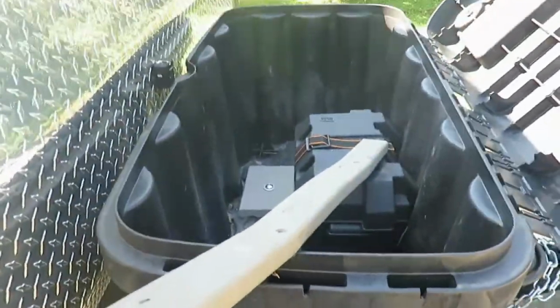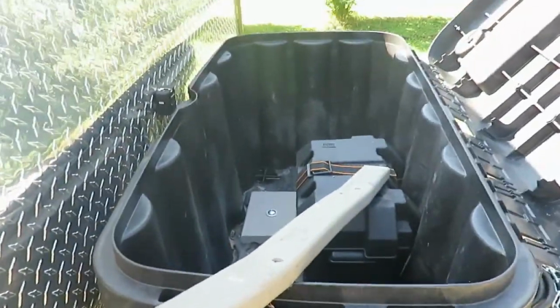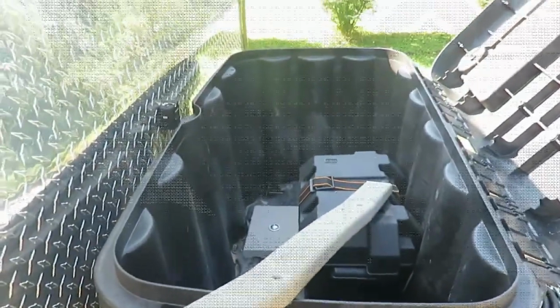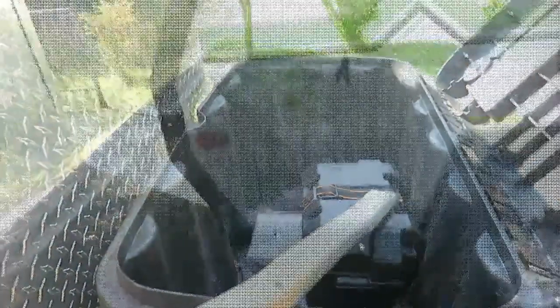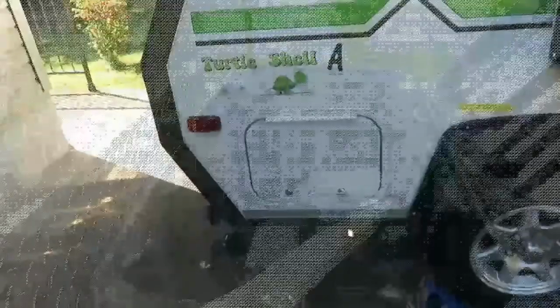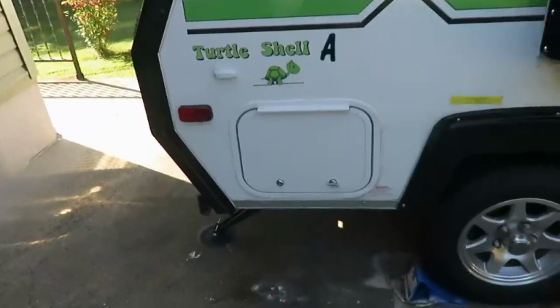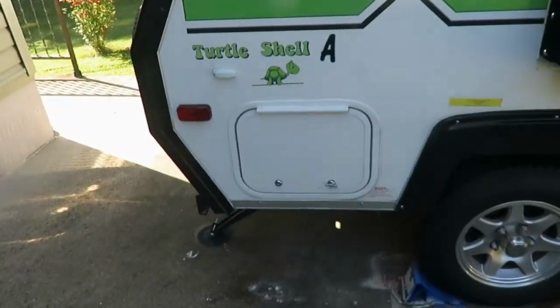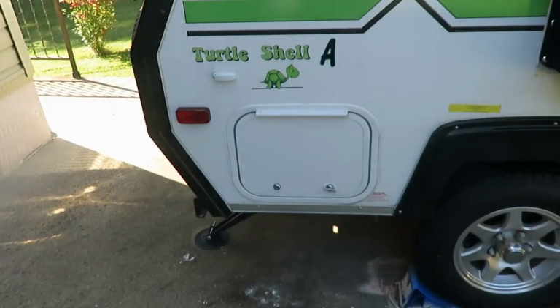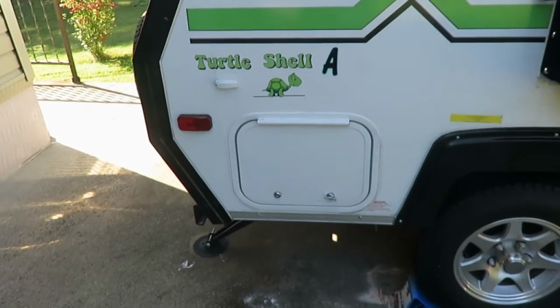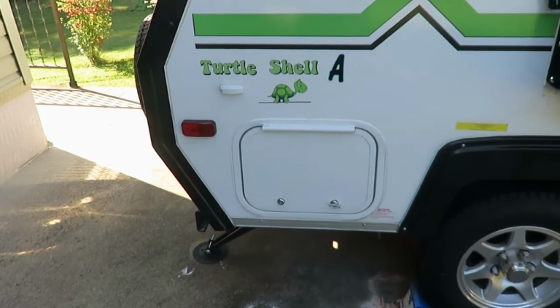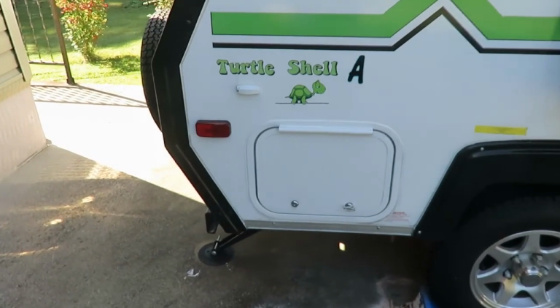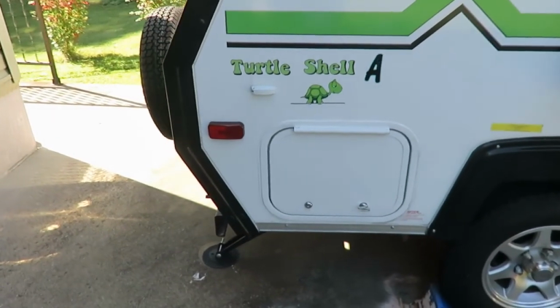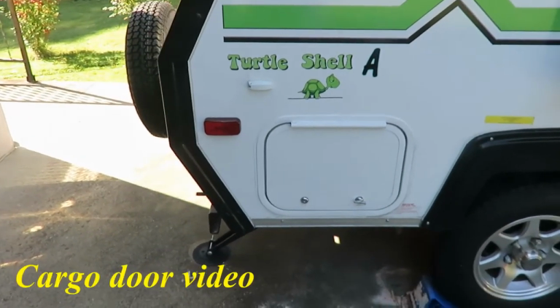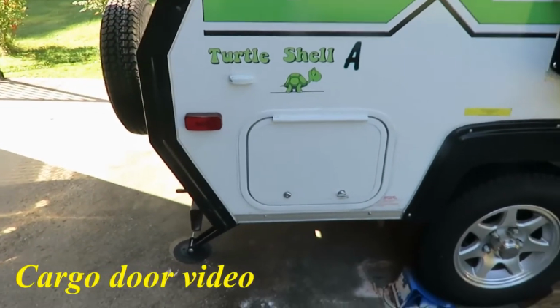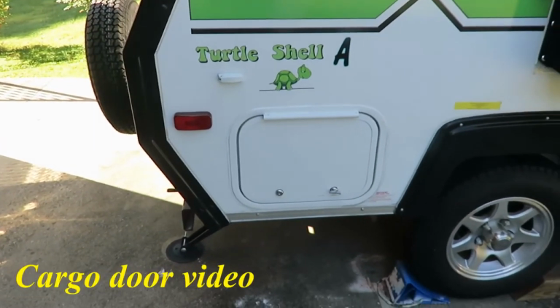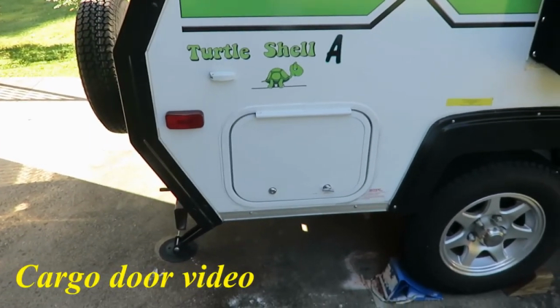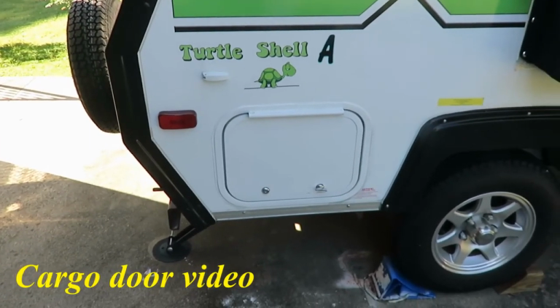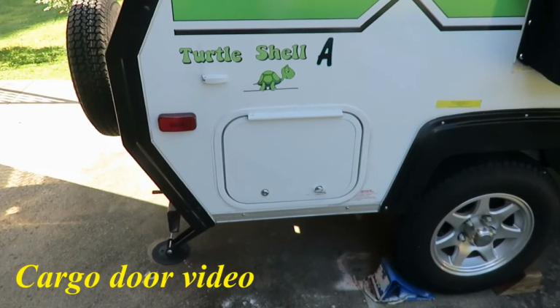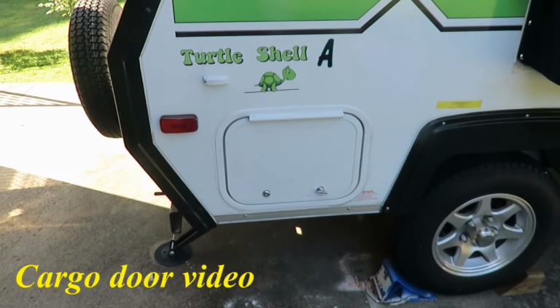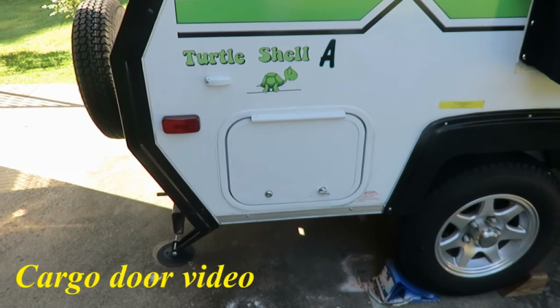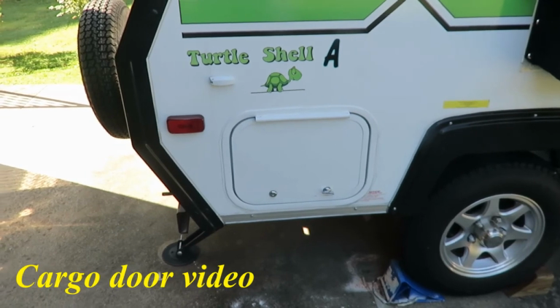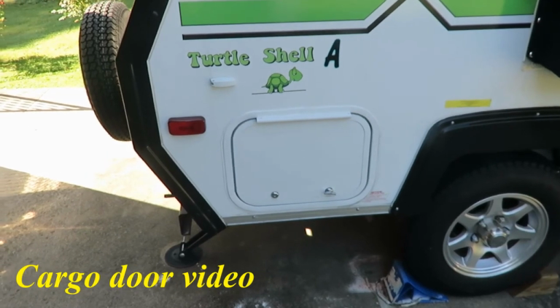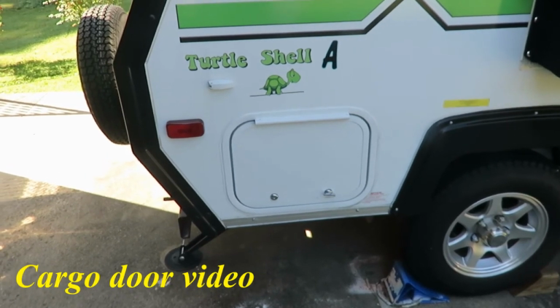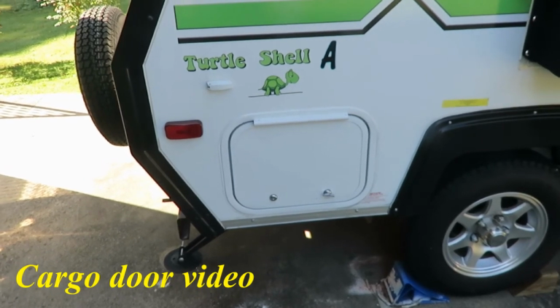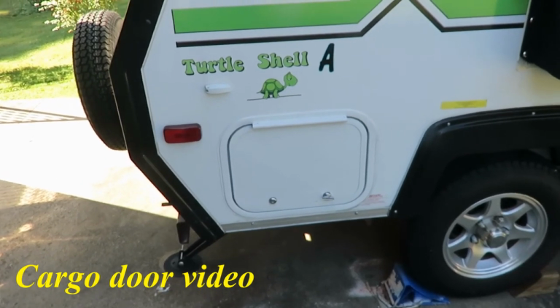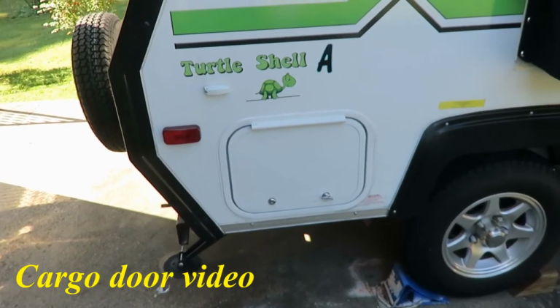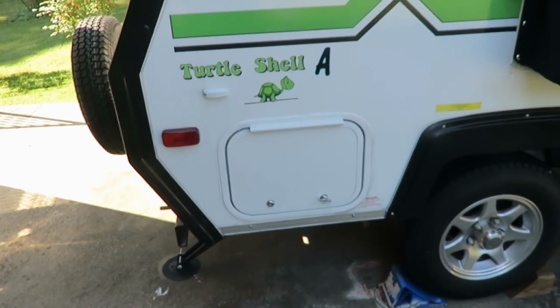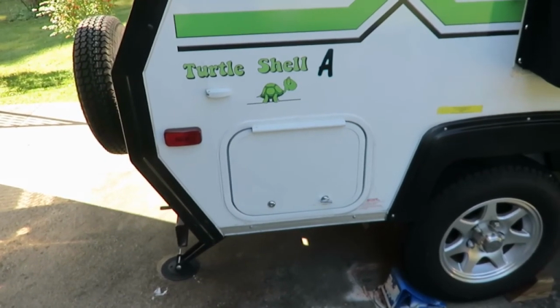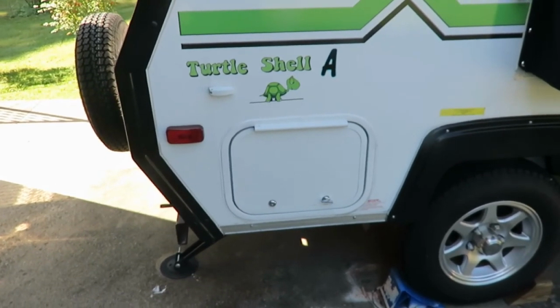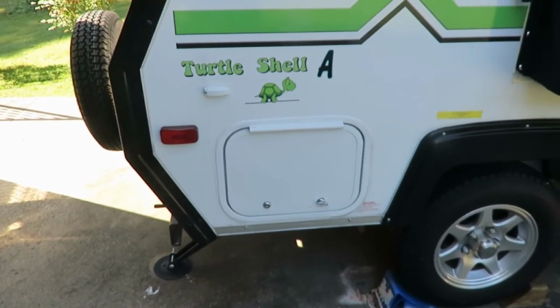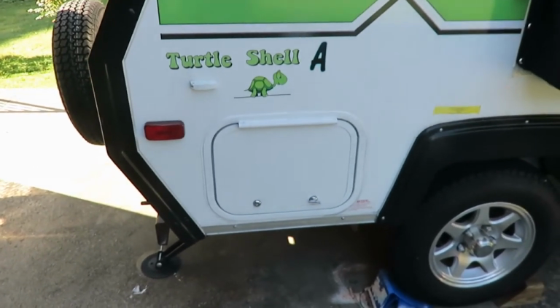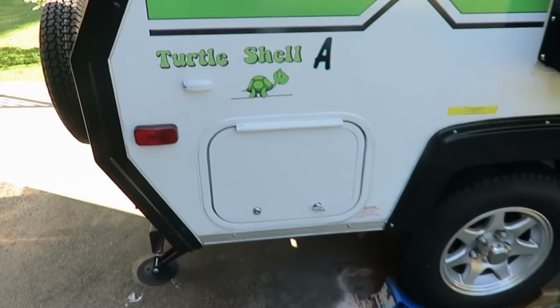The other mod I did was this cargo door. Like I say, it's worked out really well. The first time I put it in I learned my lesson — I didn't use the right kind of sealant.